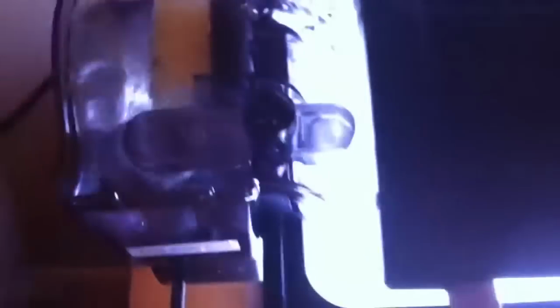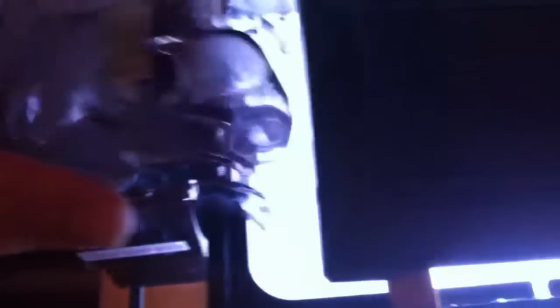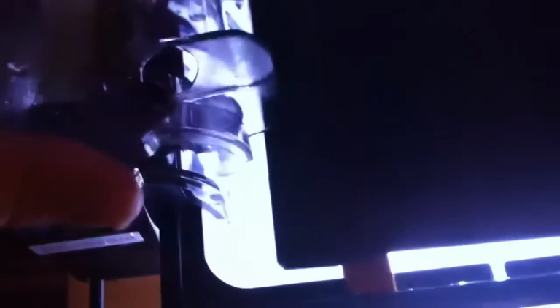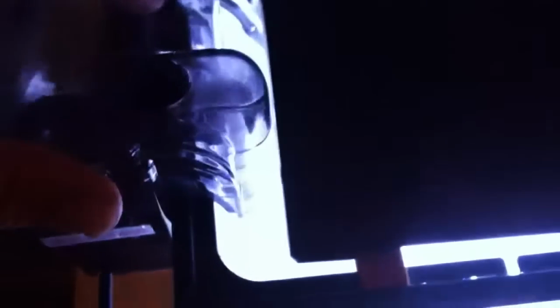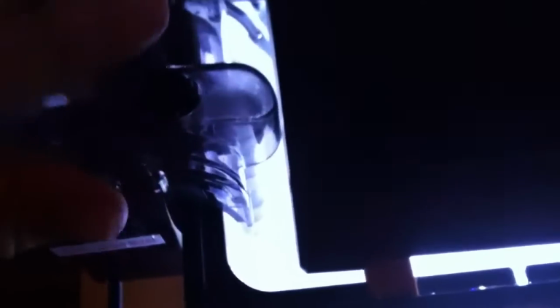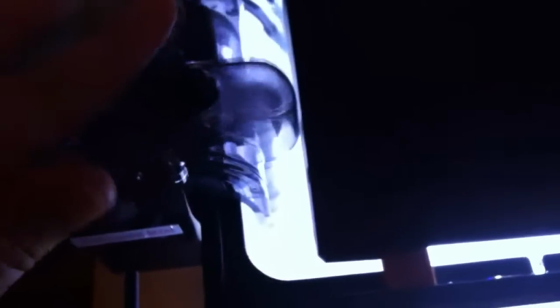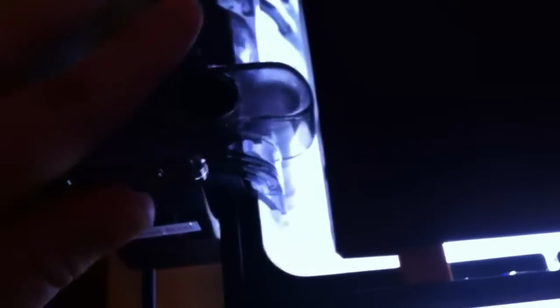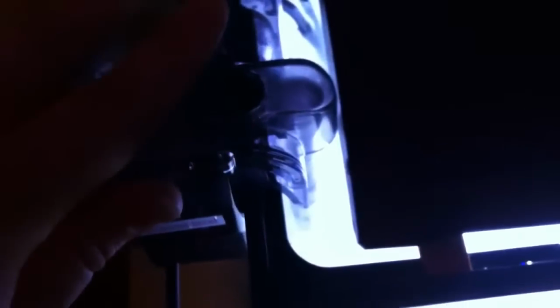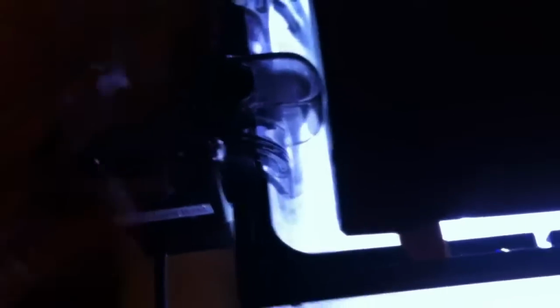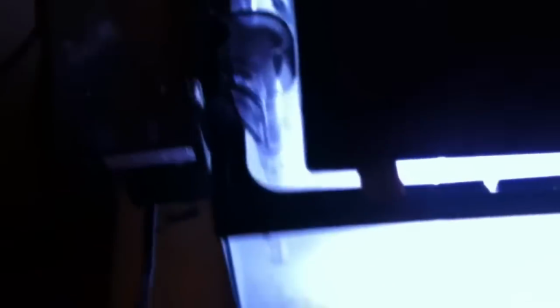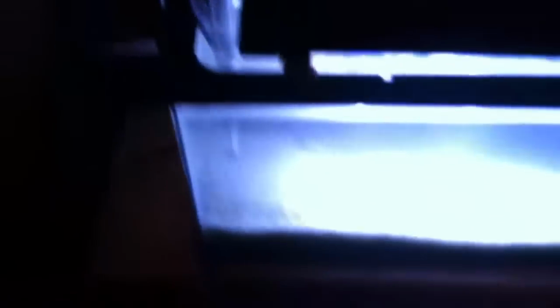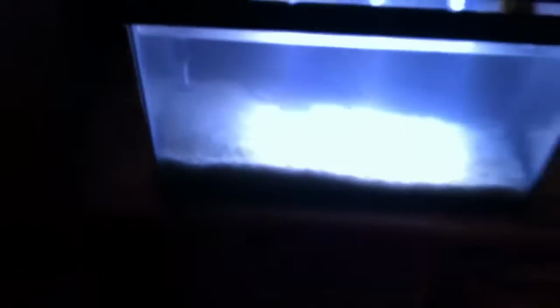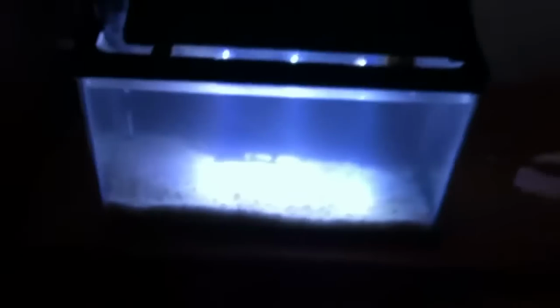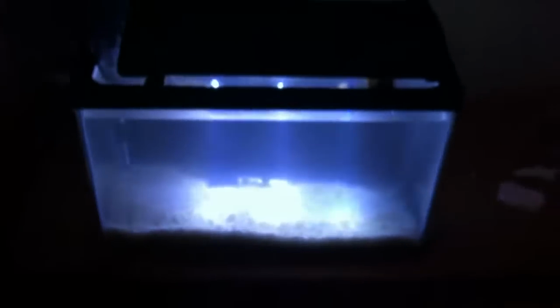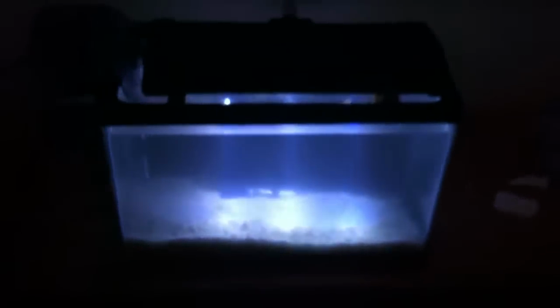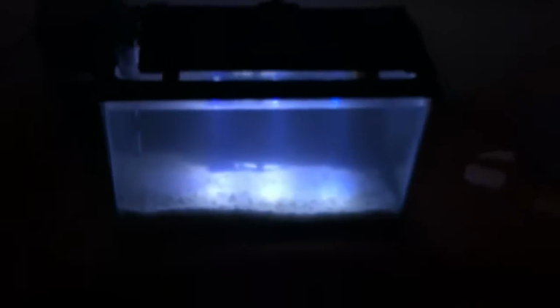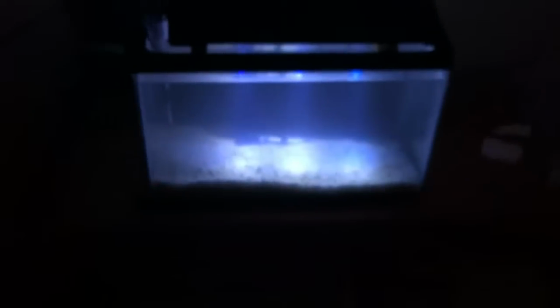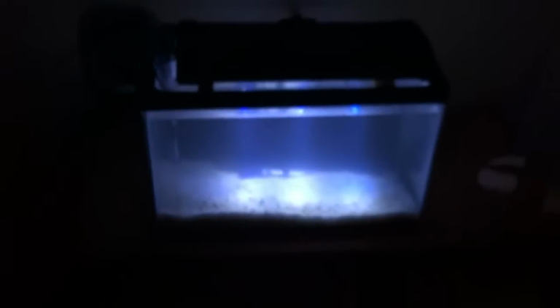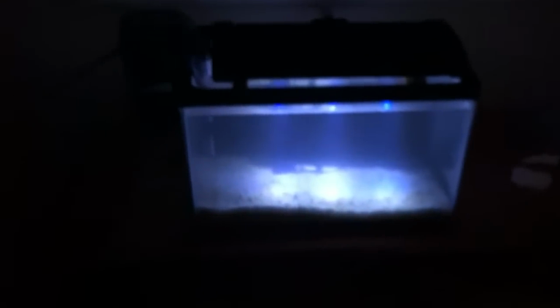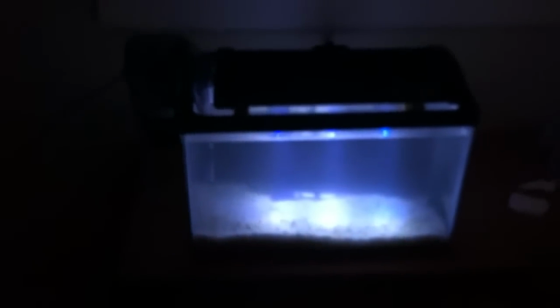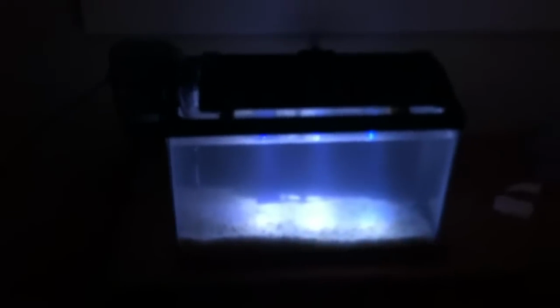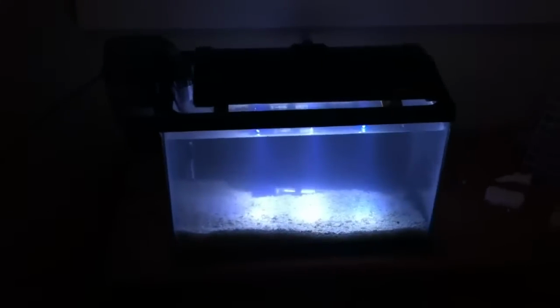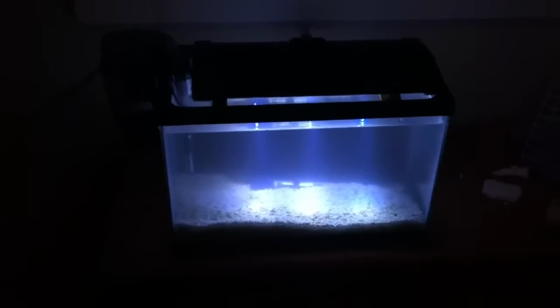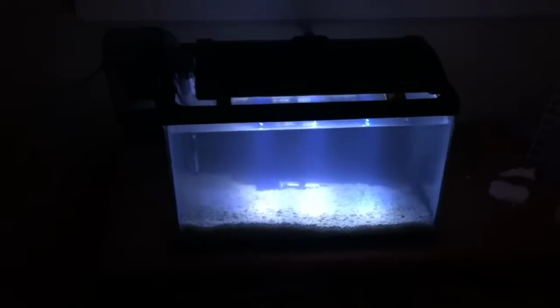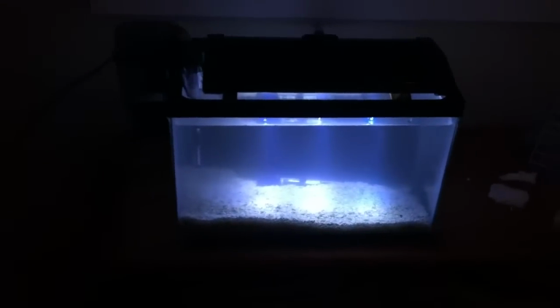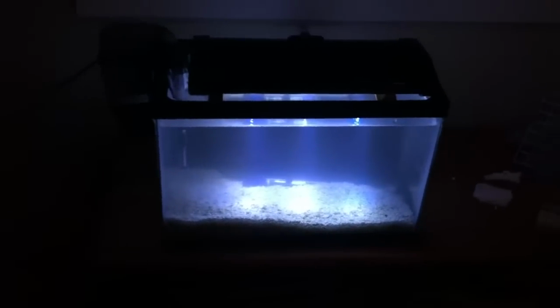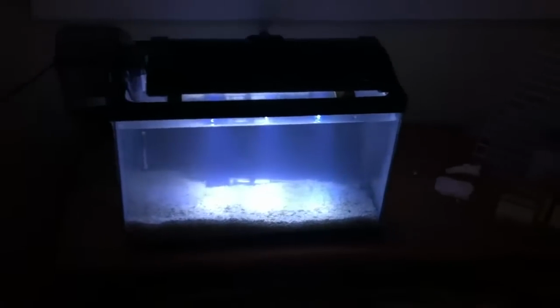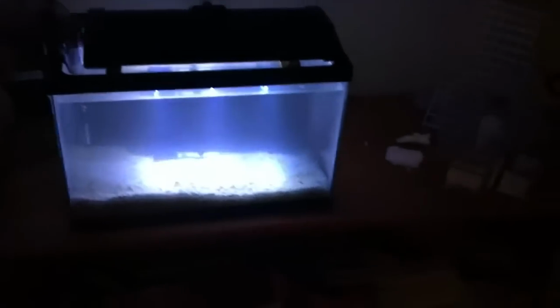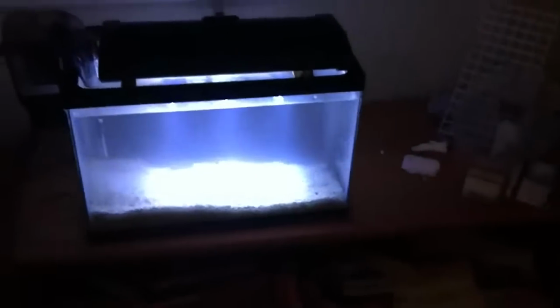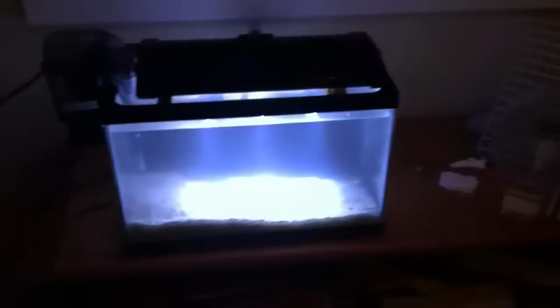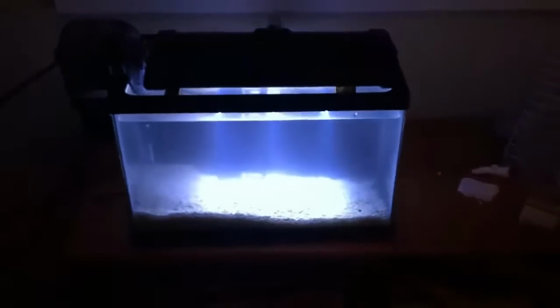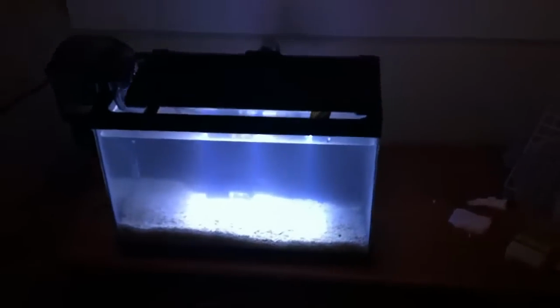I got everything up today so it can cycle, and I can get all of the bacteria growing in time for the senior project.